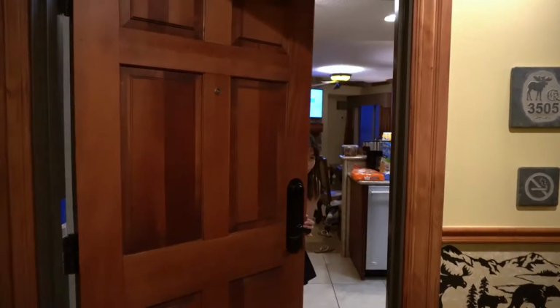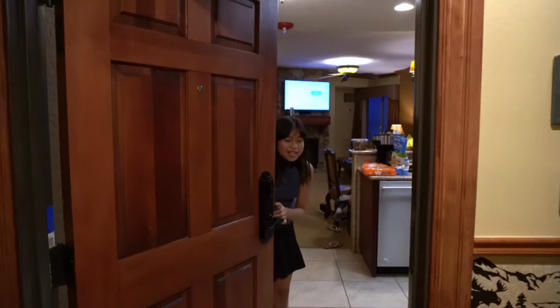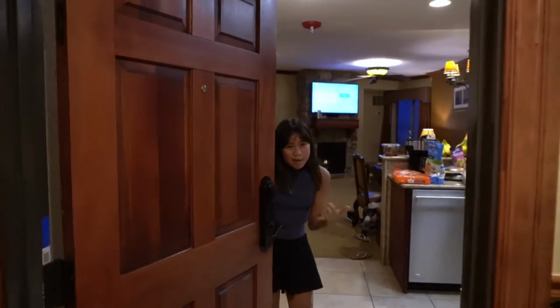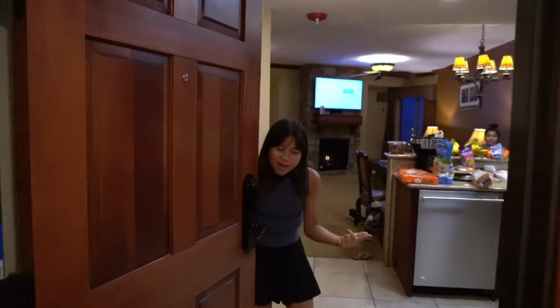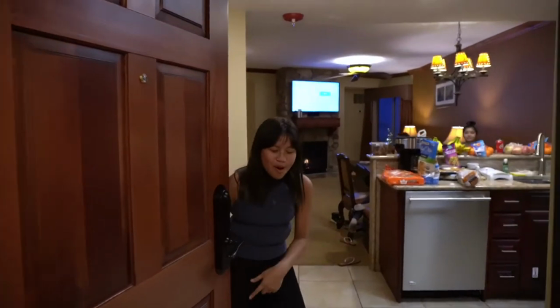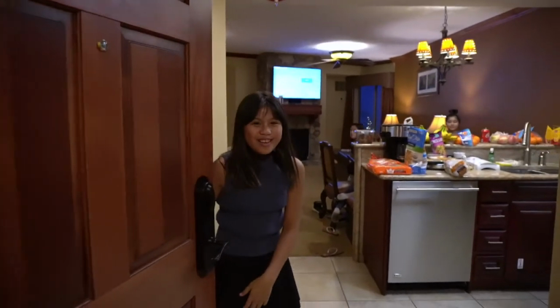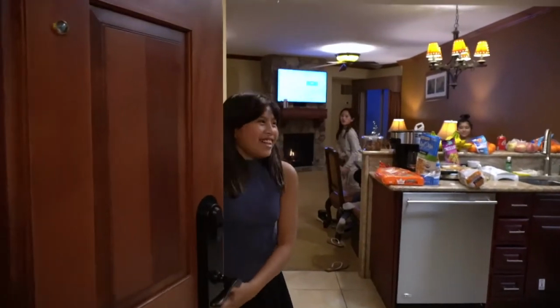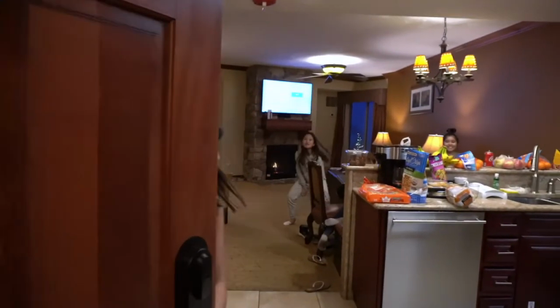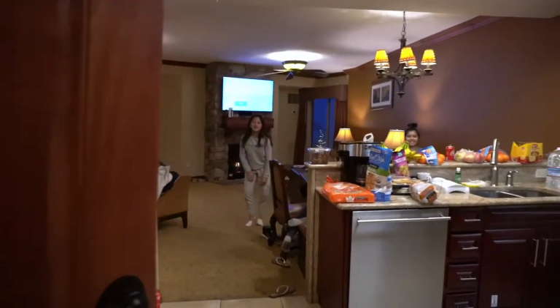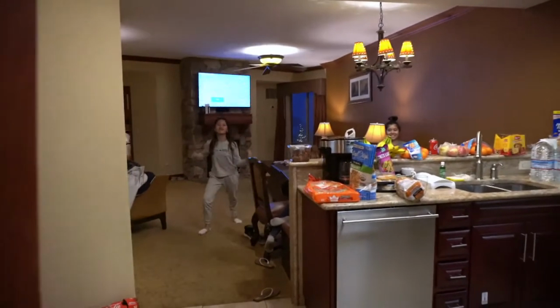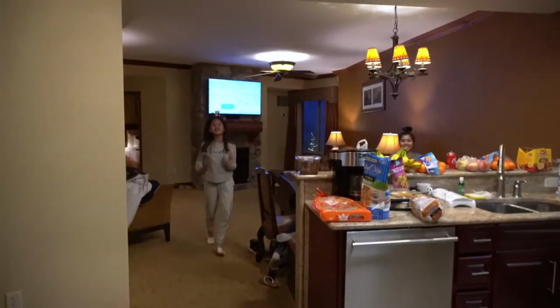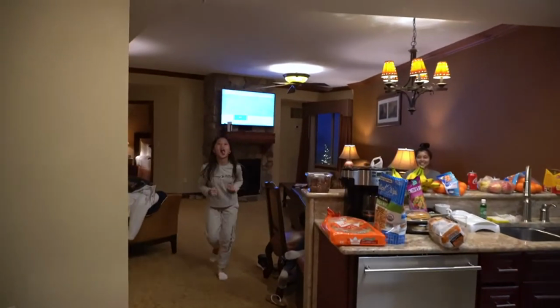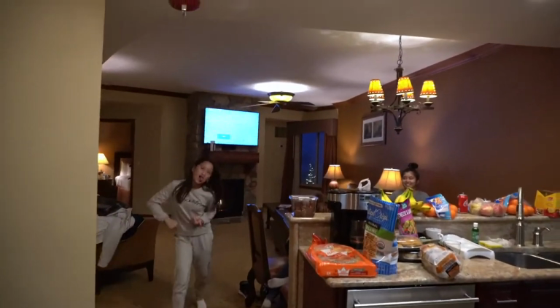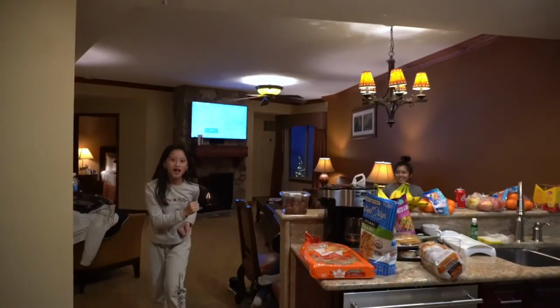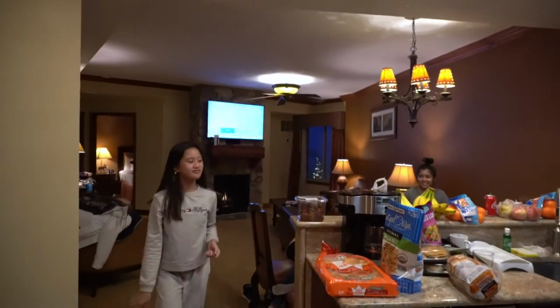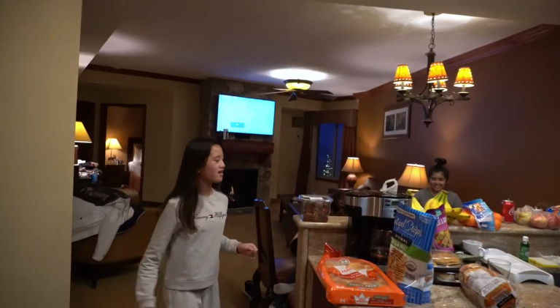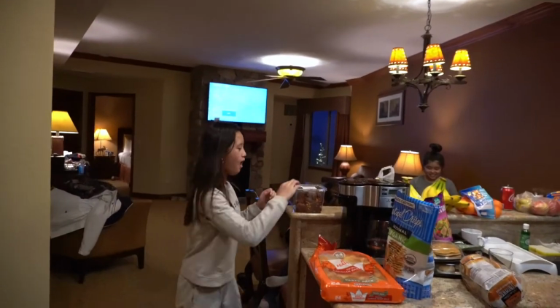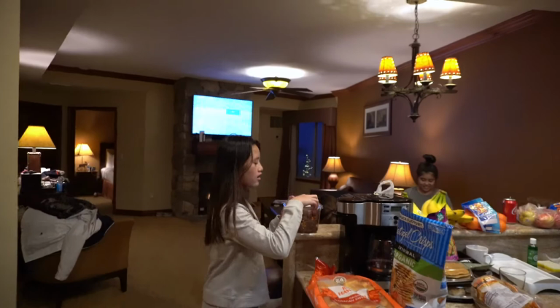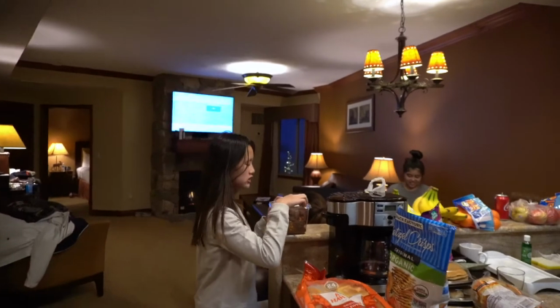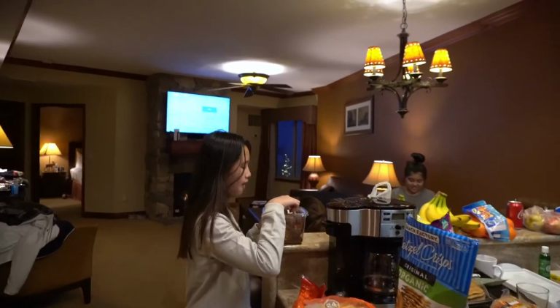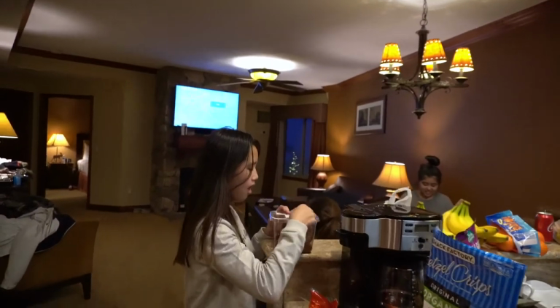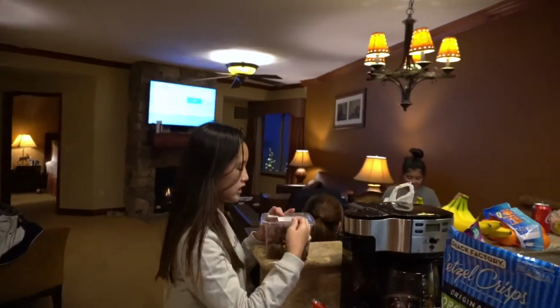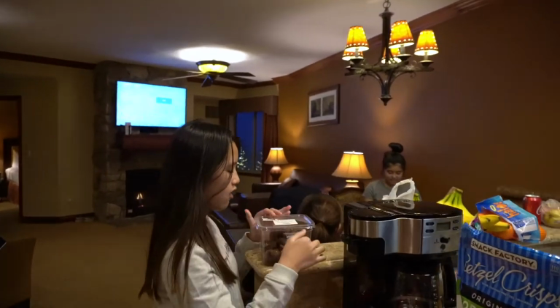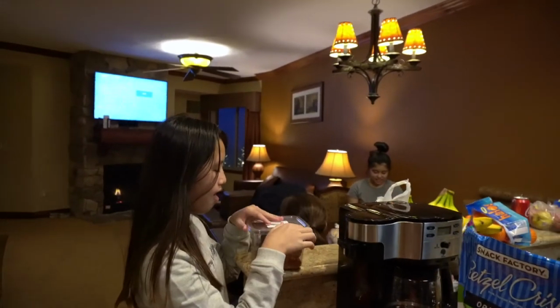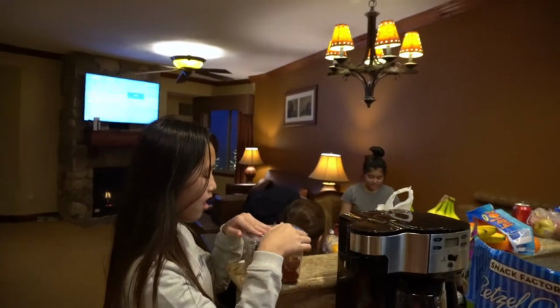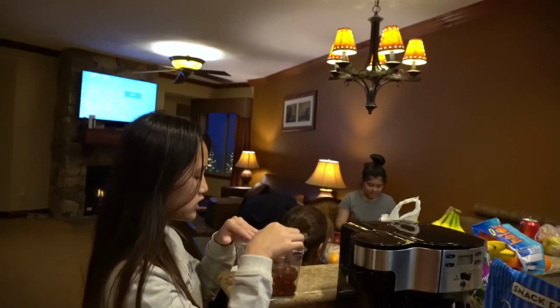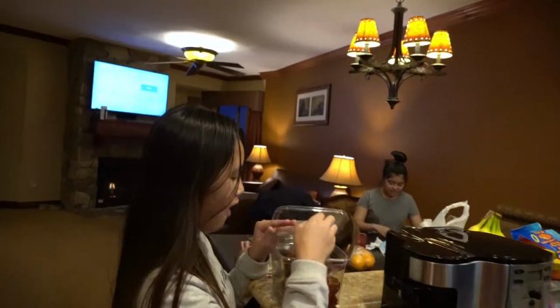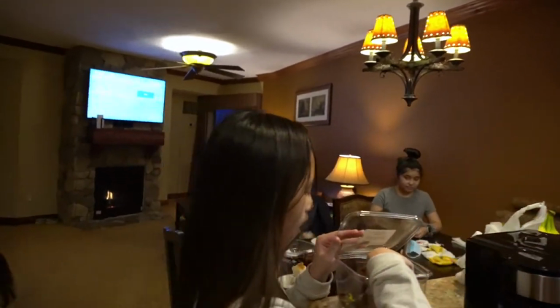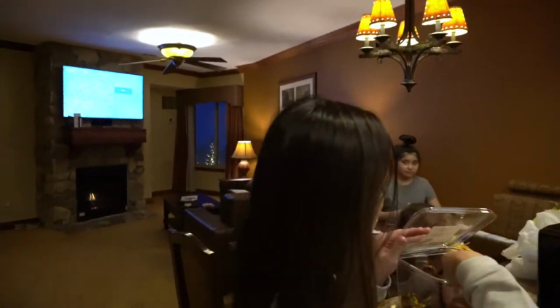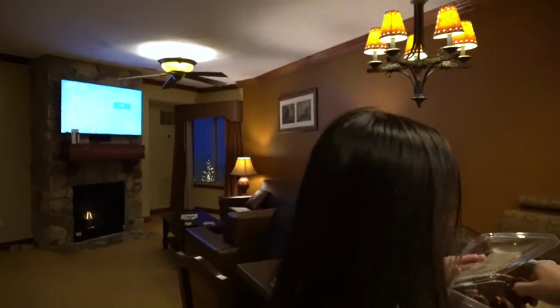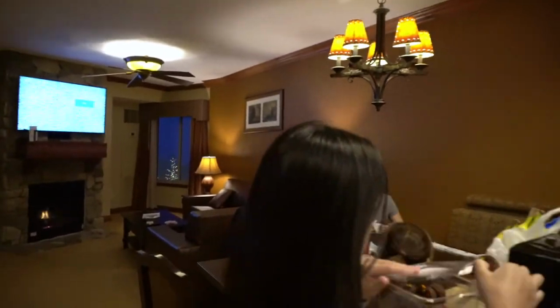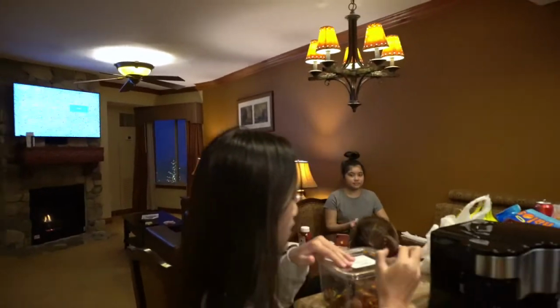Welcome to my crib! Hello! How are you? Welcome to Park City, Utah Hotel and Resort Ski.